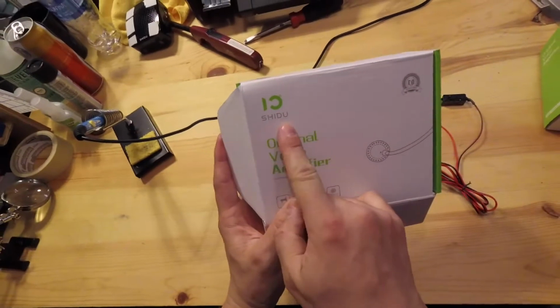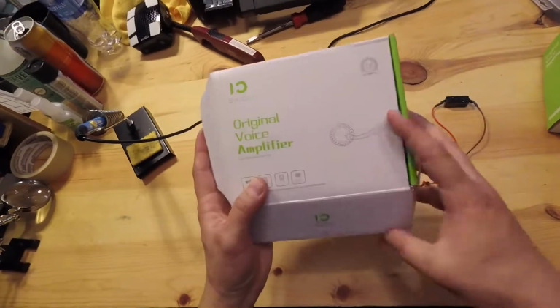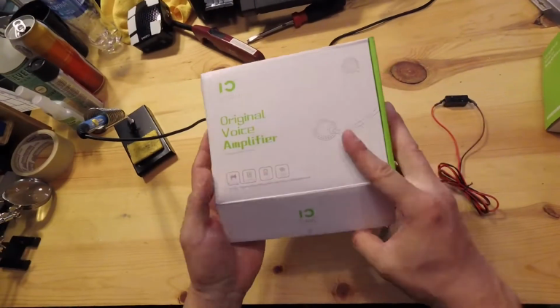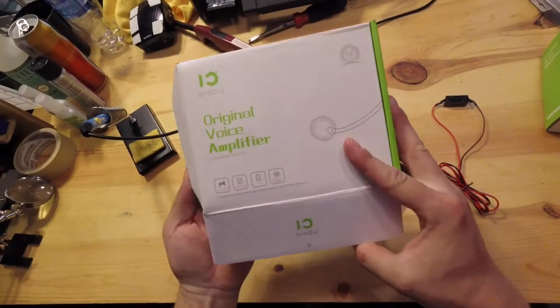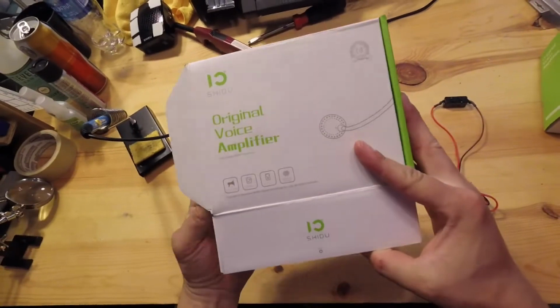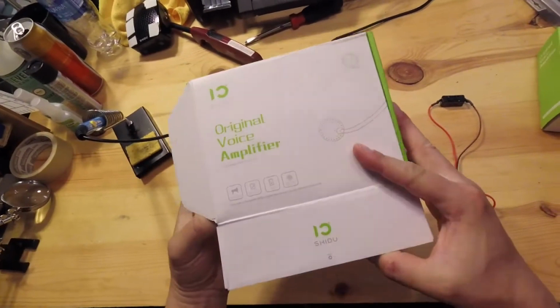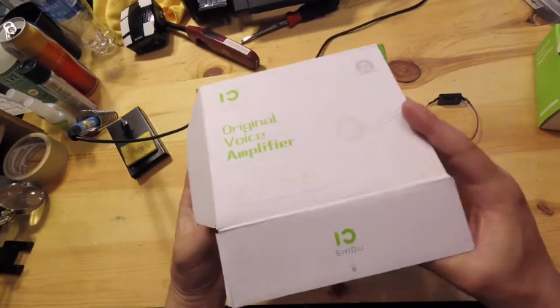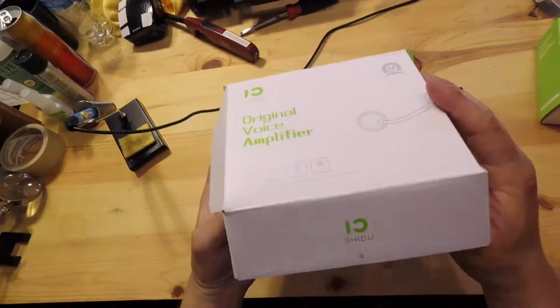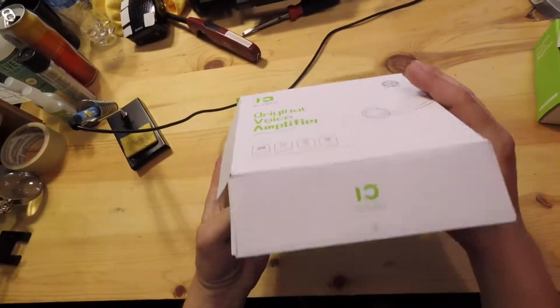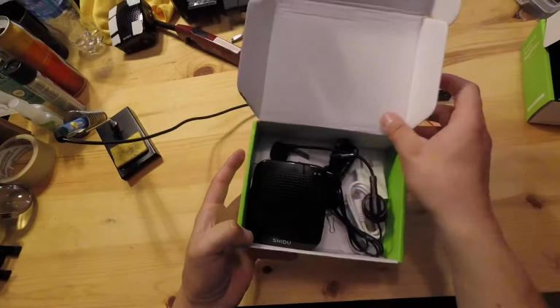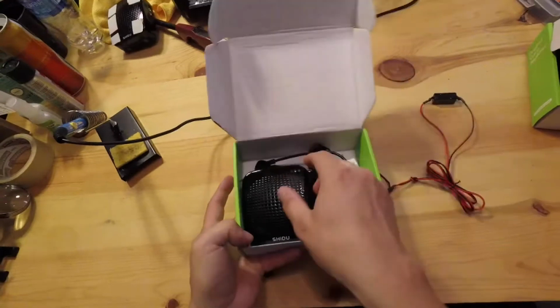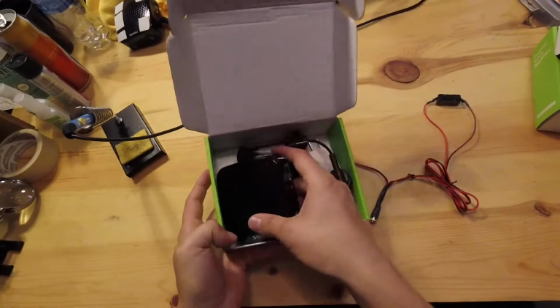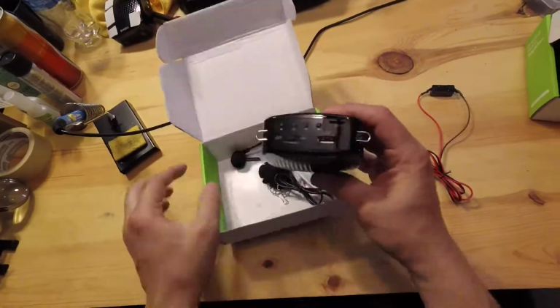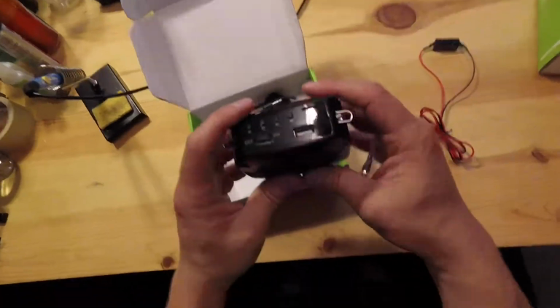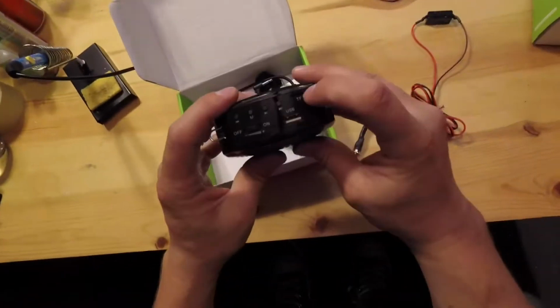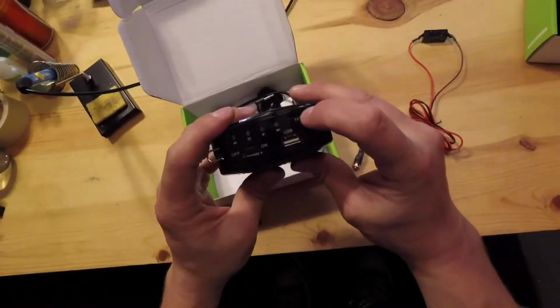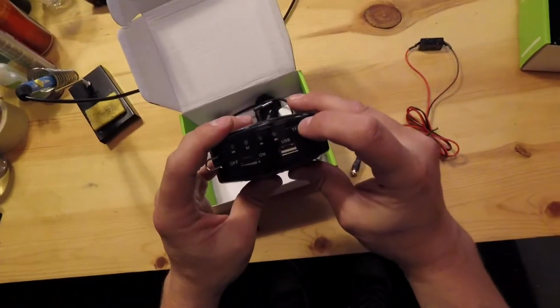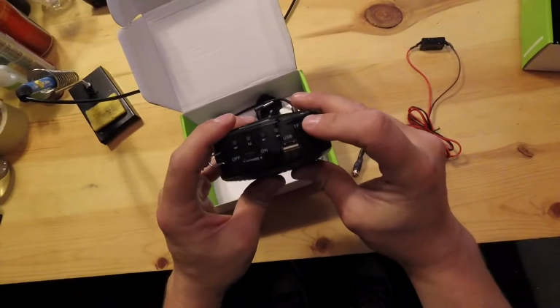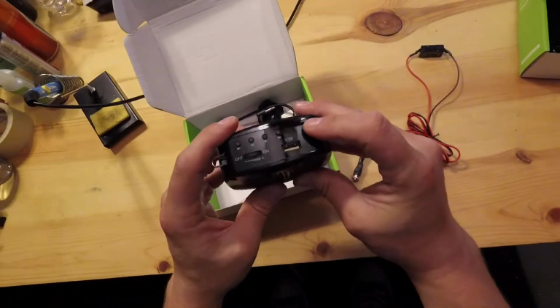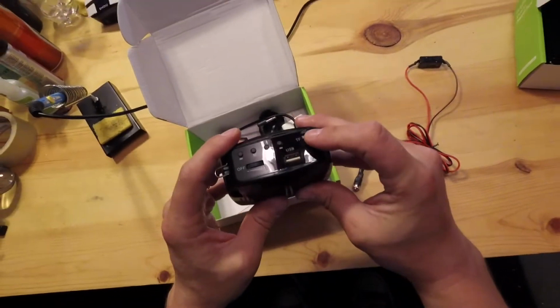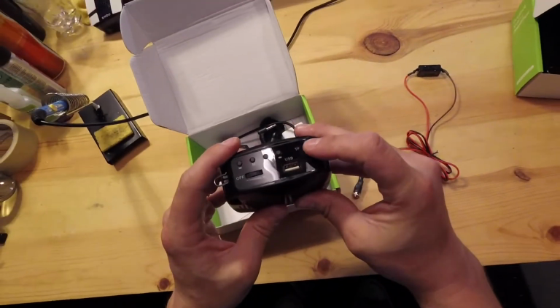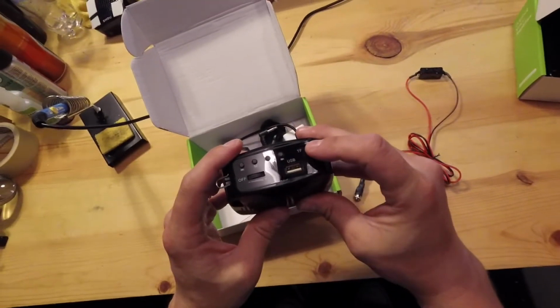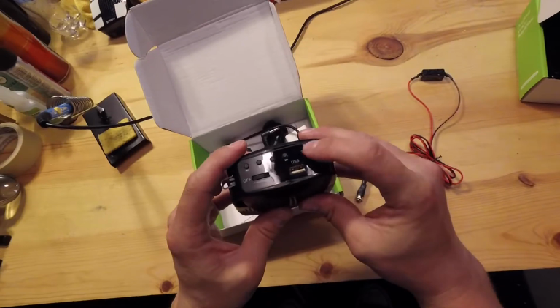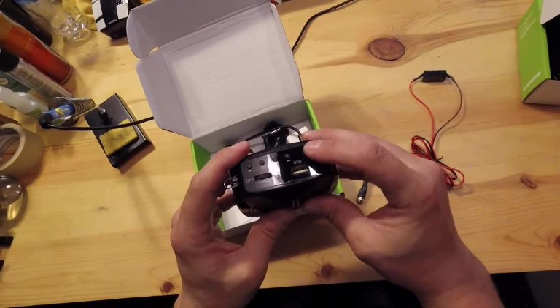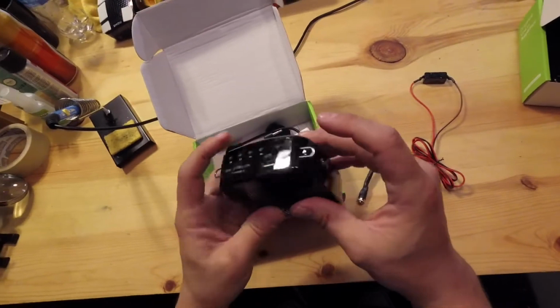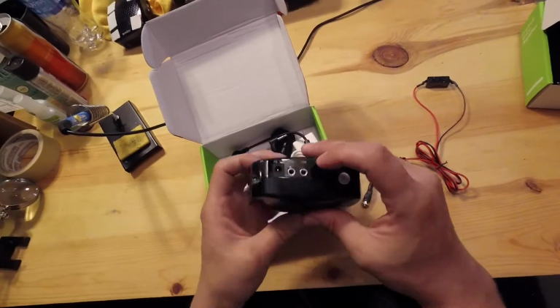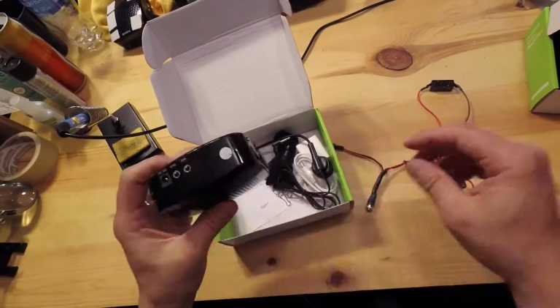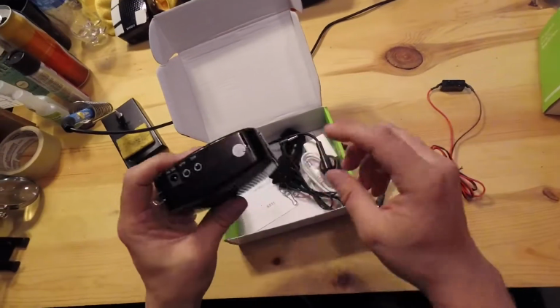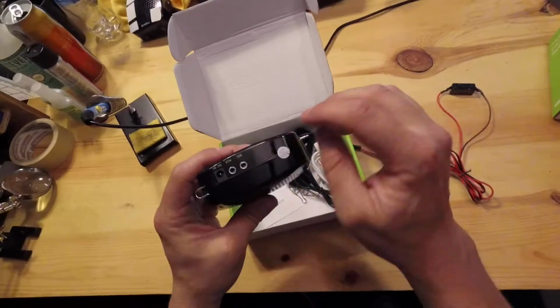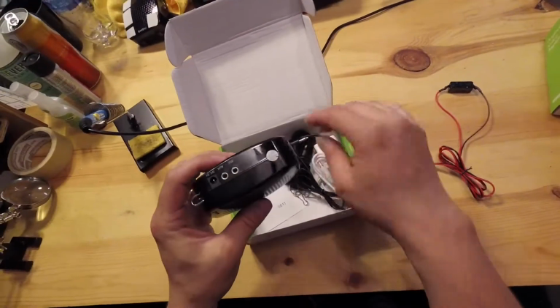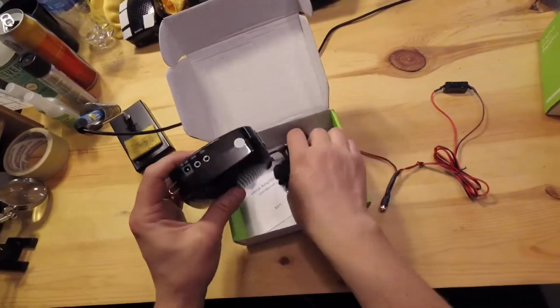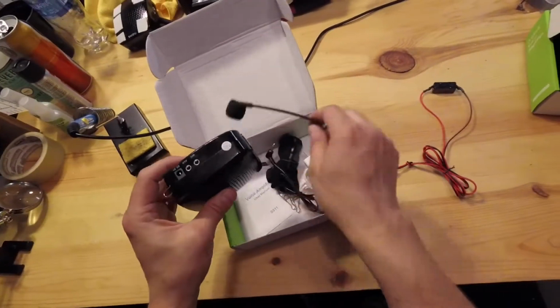The SheDo I got on Amazon for $38 and the wonderful thing about it is it has a built-in TF card so I can play stormtrooper chatter, and it also has the mic input and the AUX input.